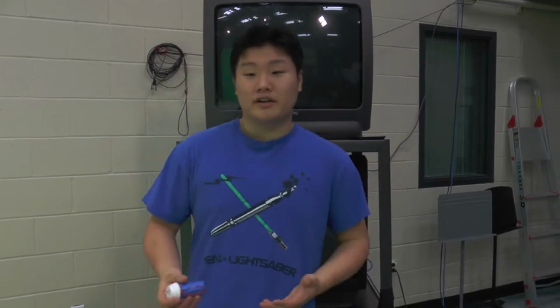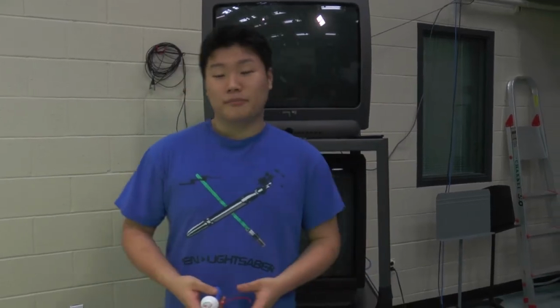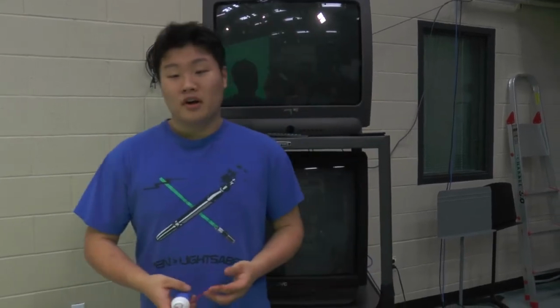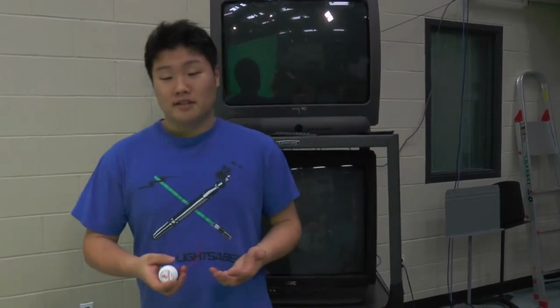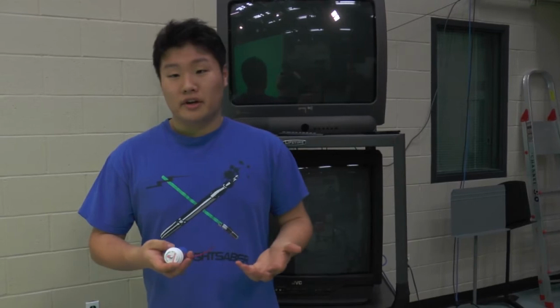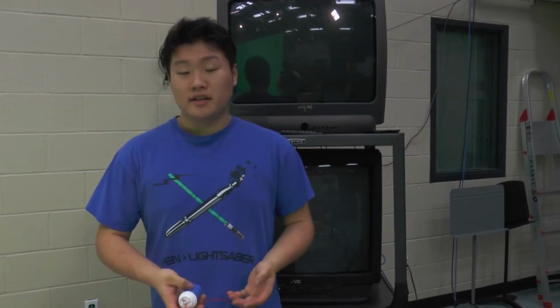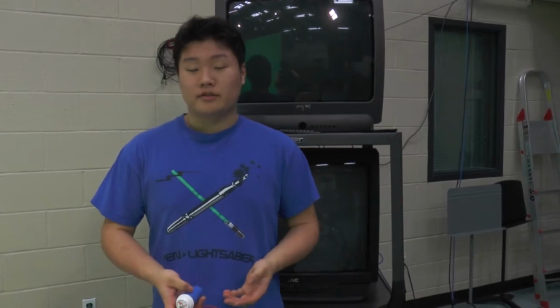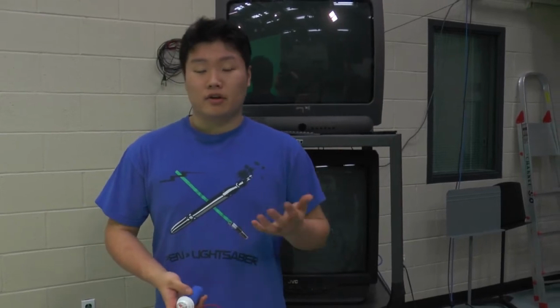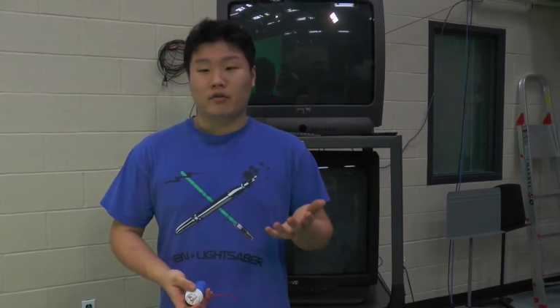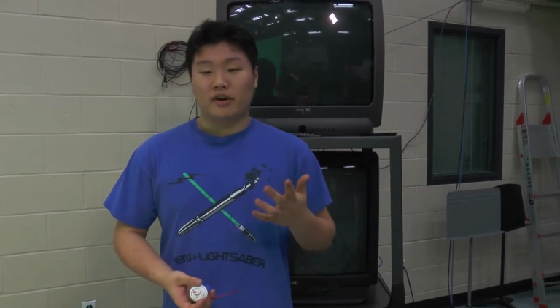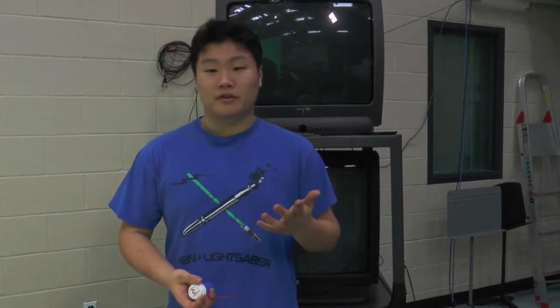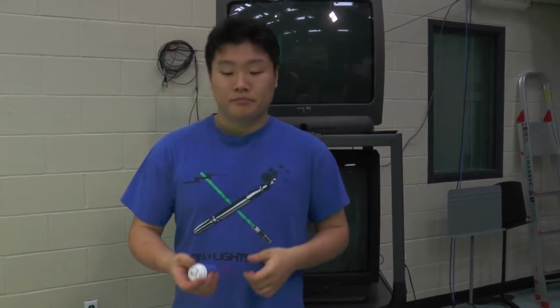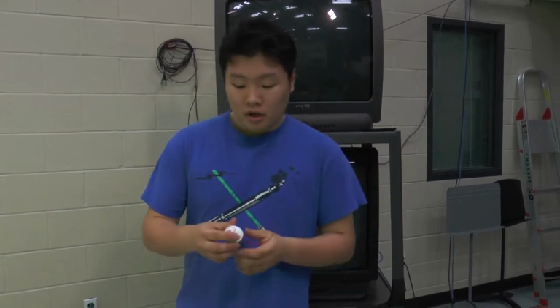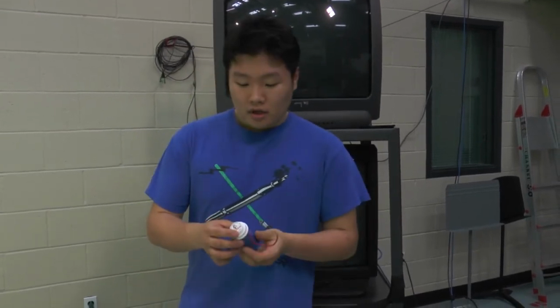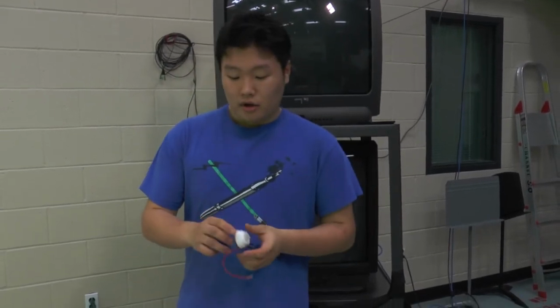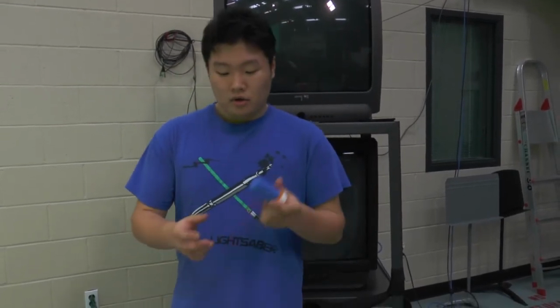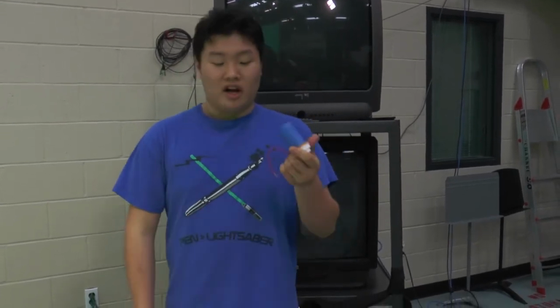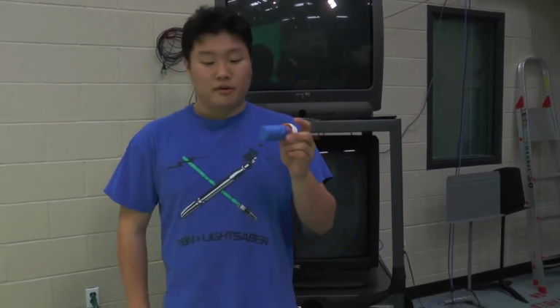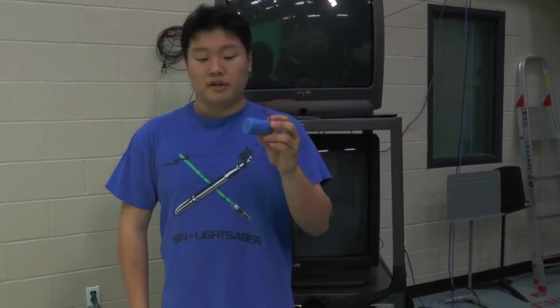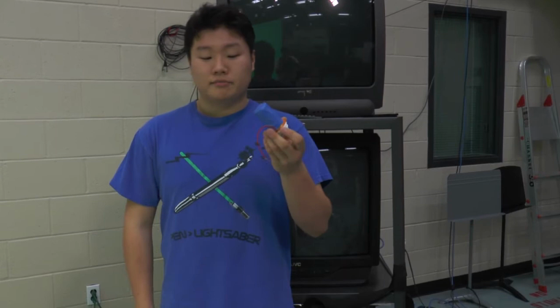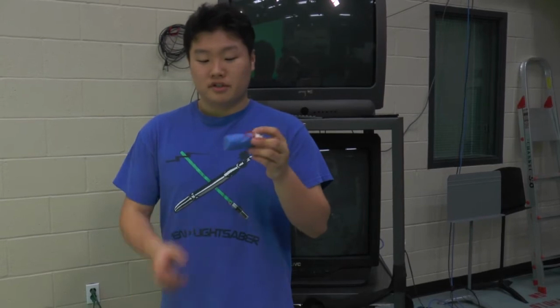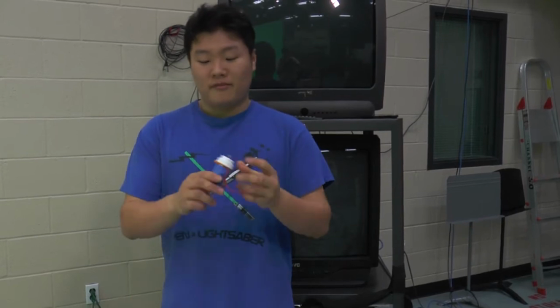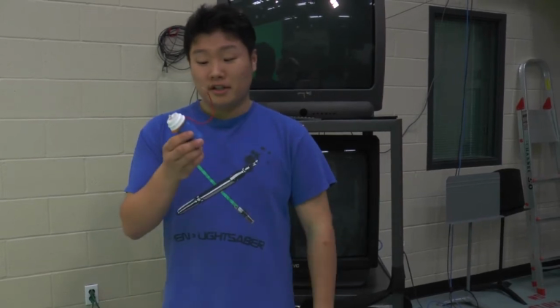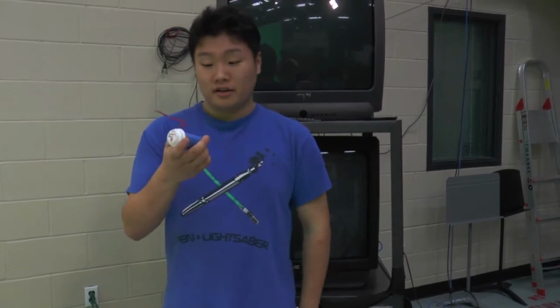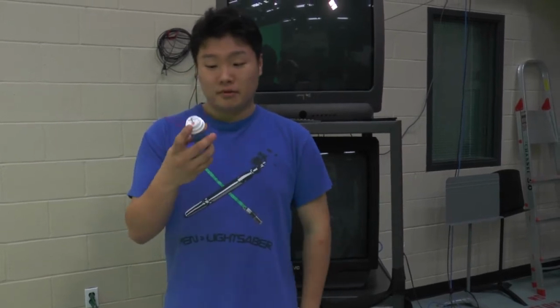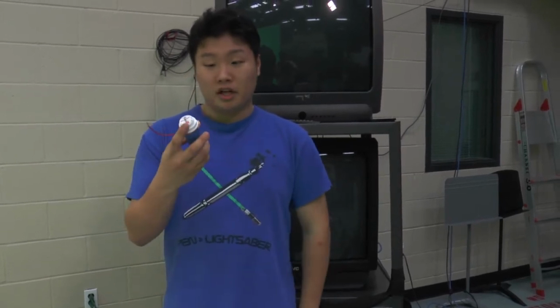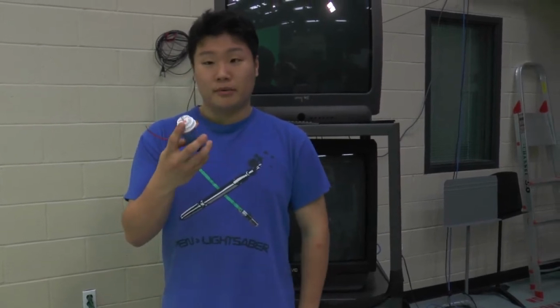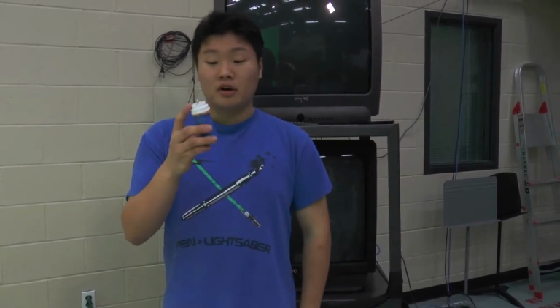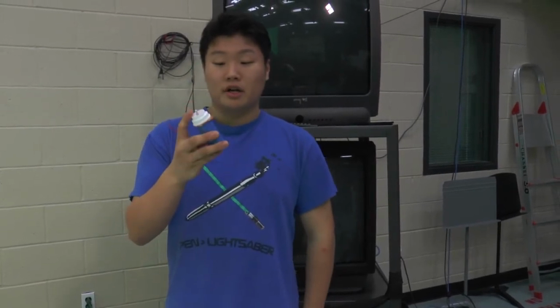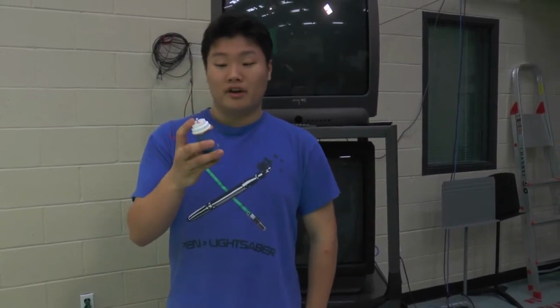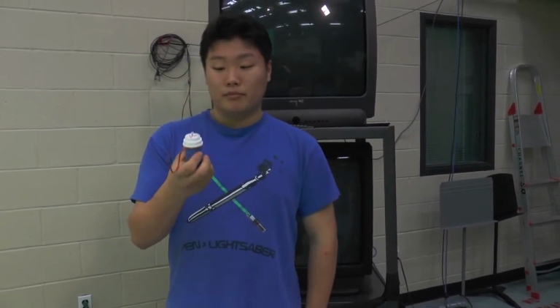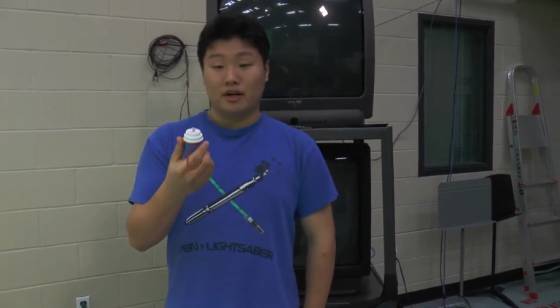A Leyden jar. Basically what it is, it's the early form of a capacitor. What I have here is just a very basic Leyden jar made out of a pill bottle.